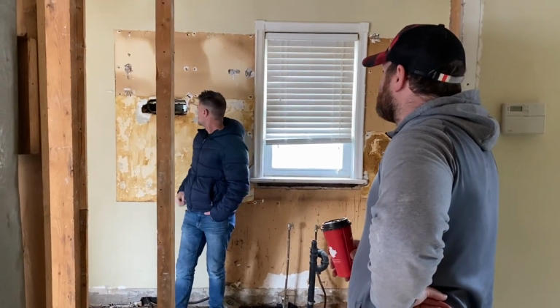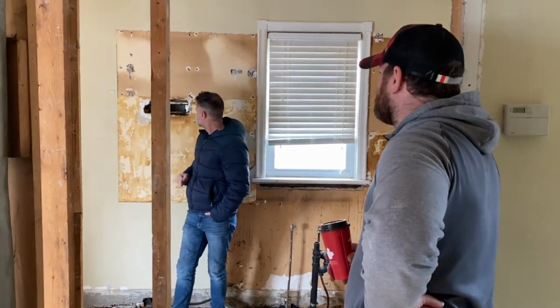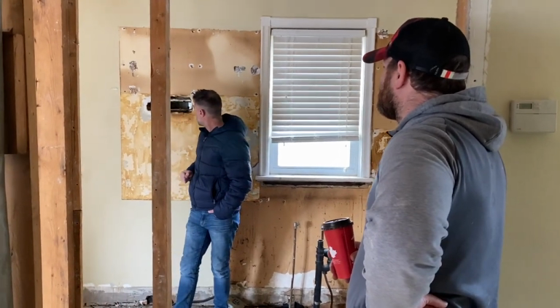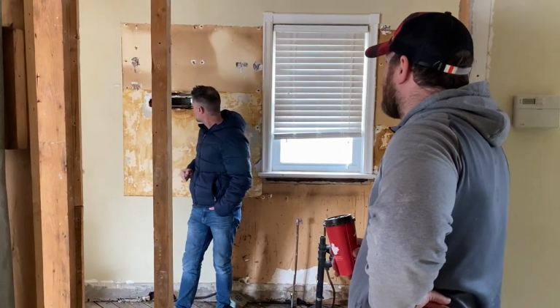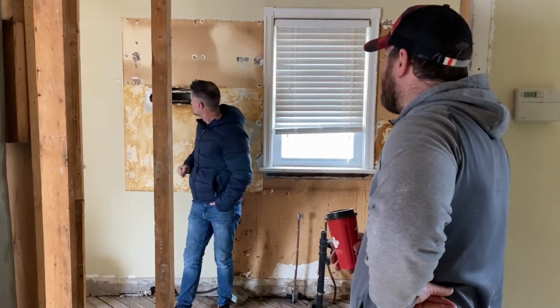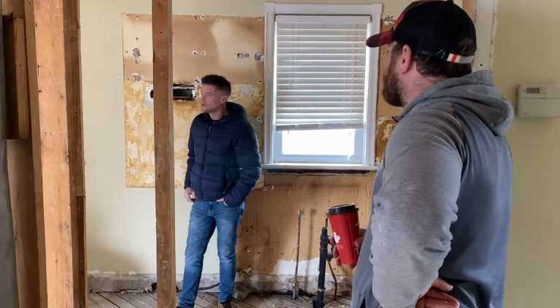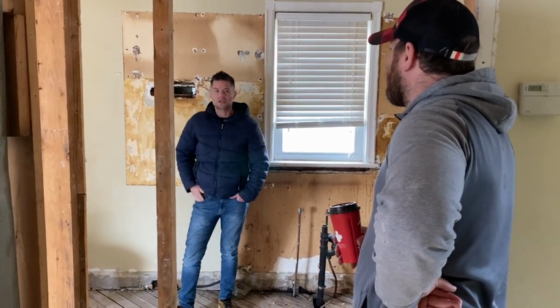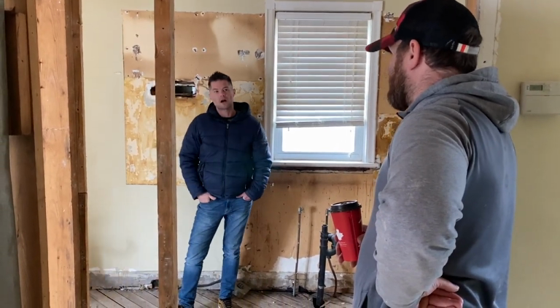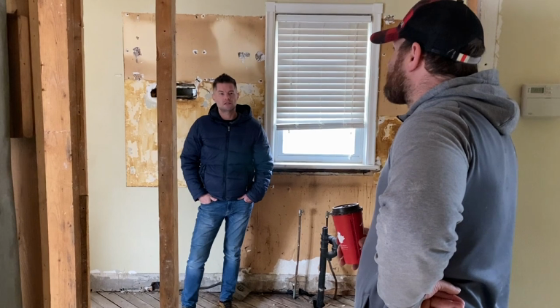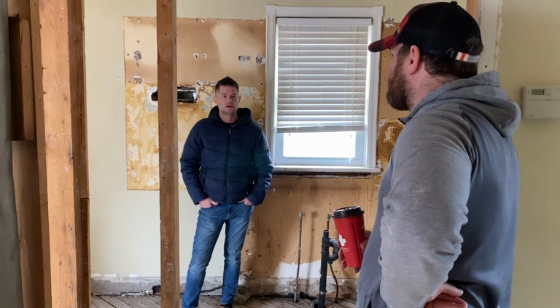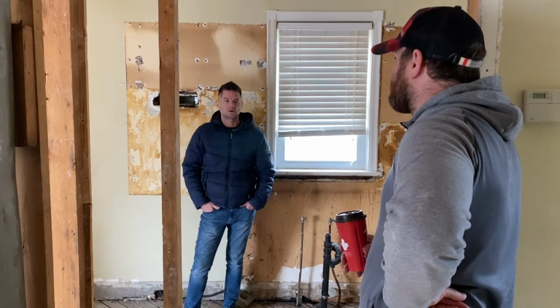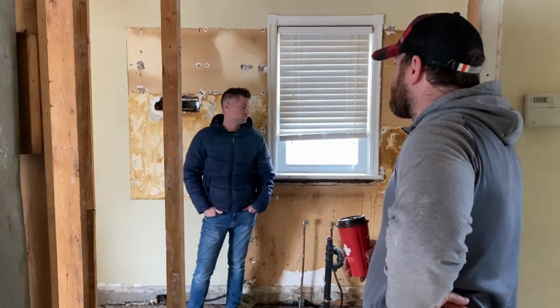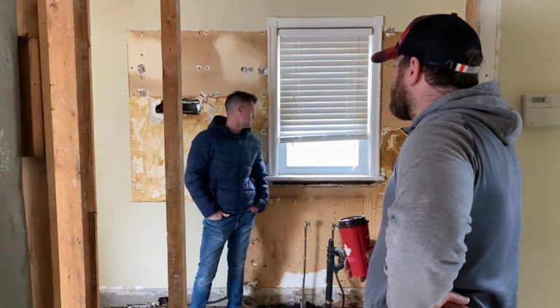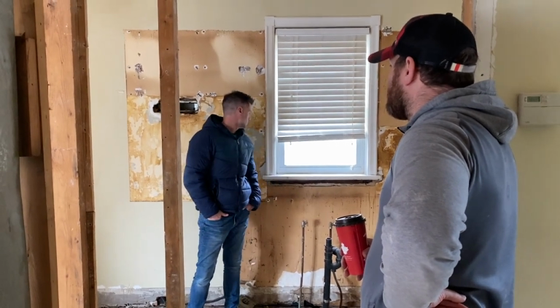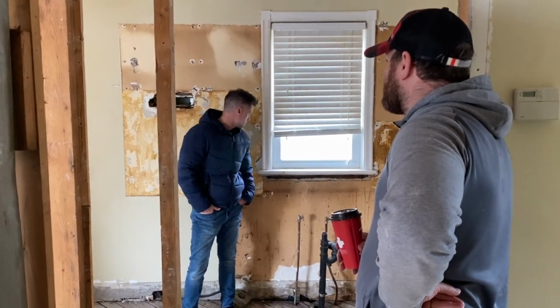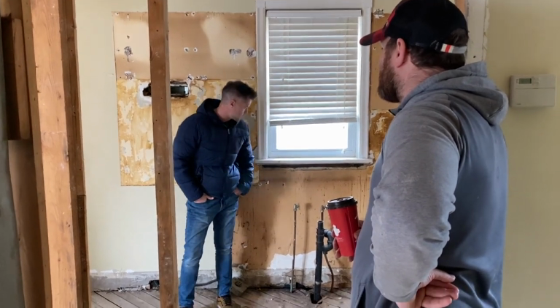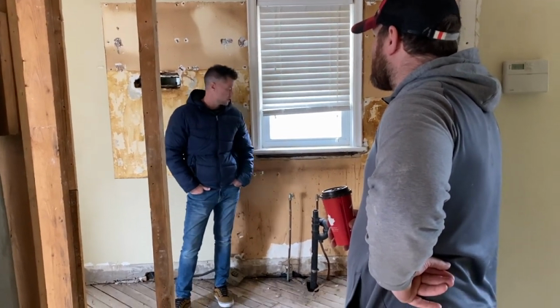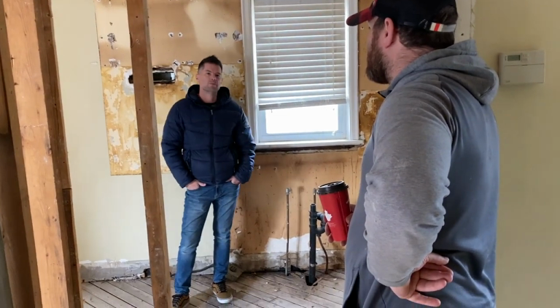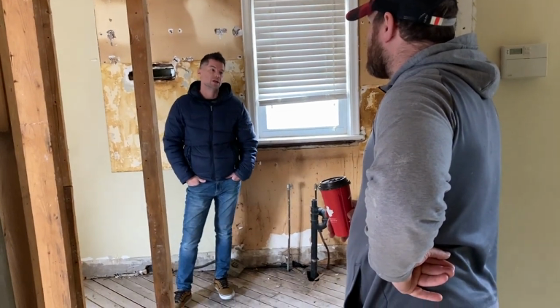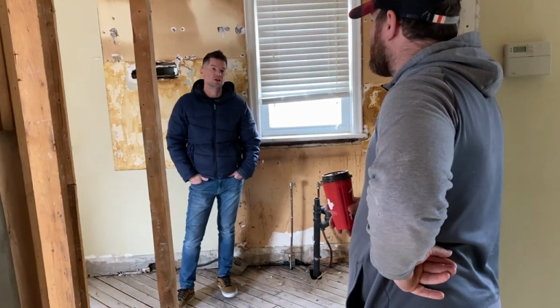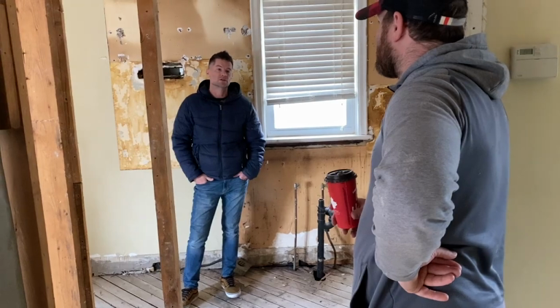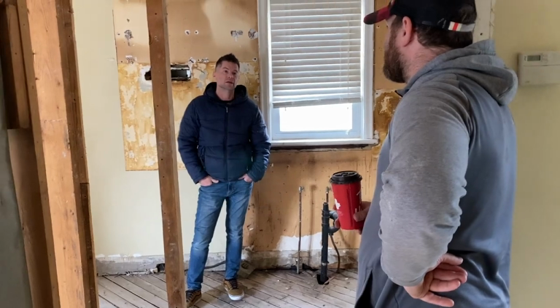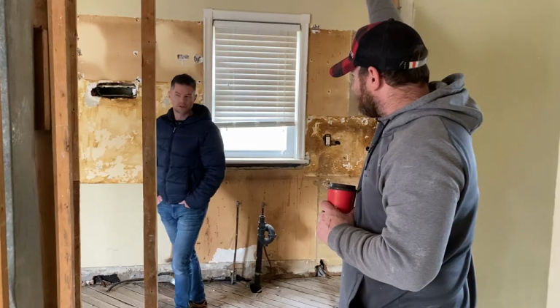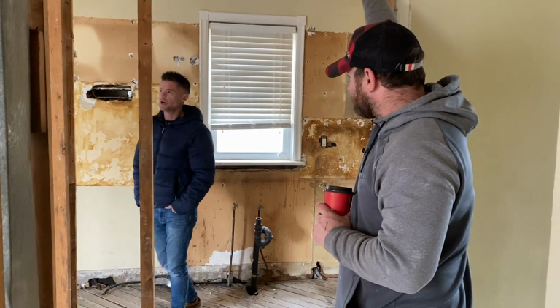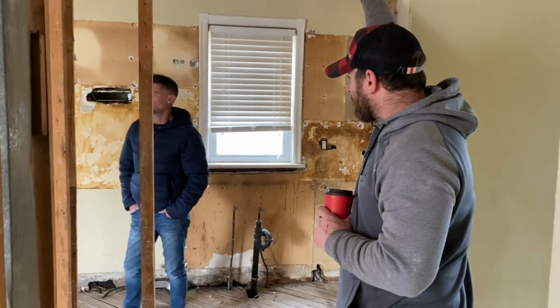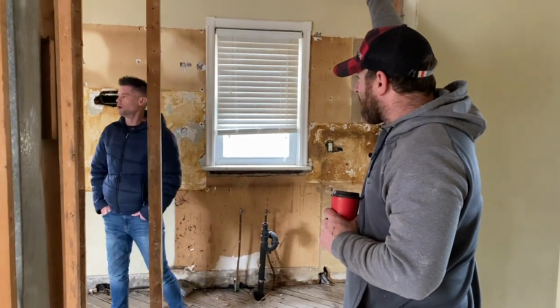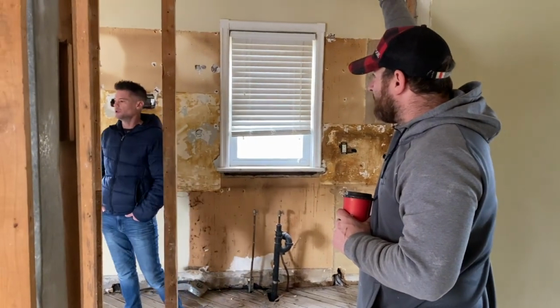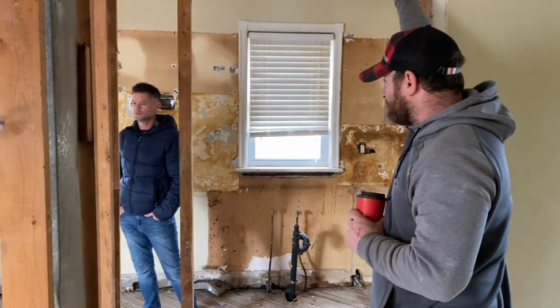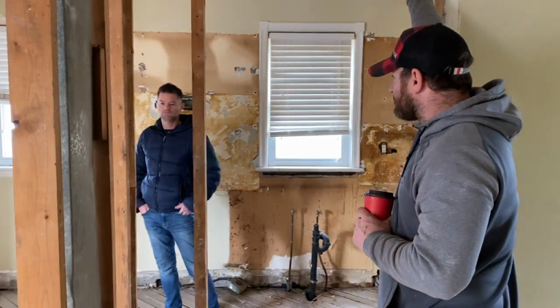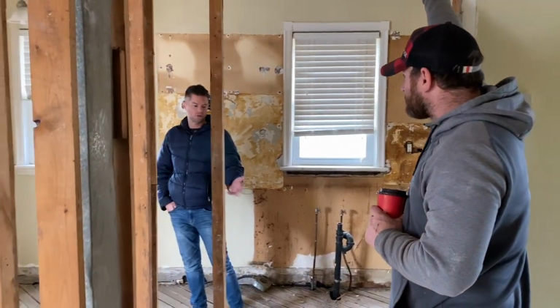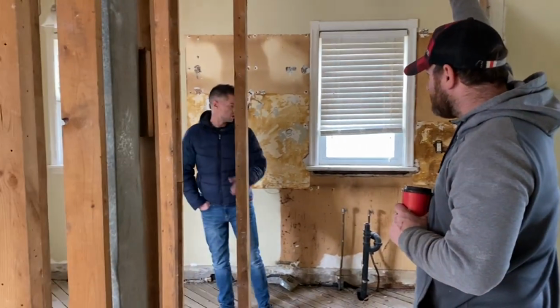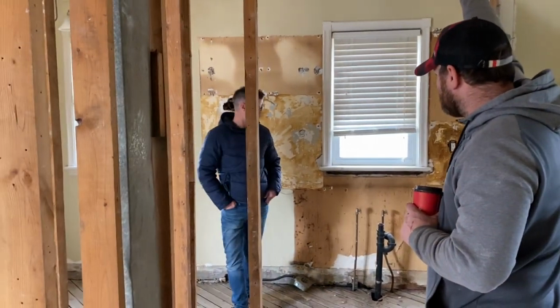And this is double brick, right? Yeah. So we can either pocket into here — which is probably the way to go — but we probably need an engineer to spec it. But this will be nice when it's all opened up. It'll really change the space.